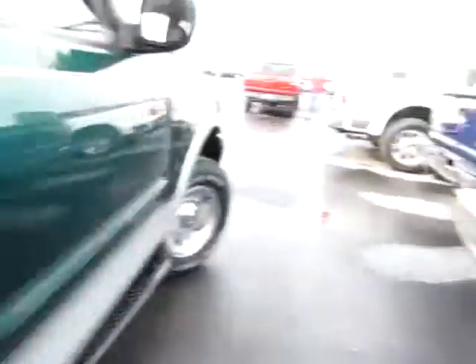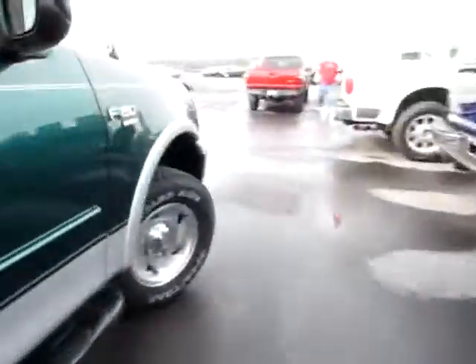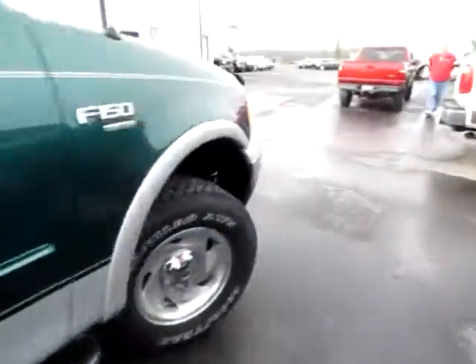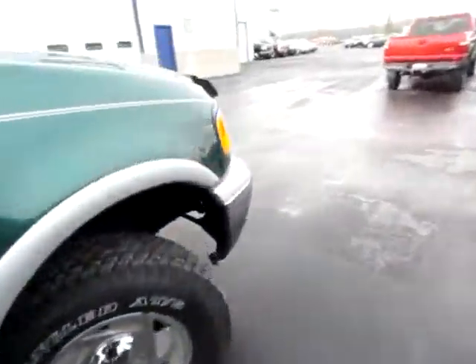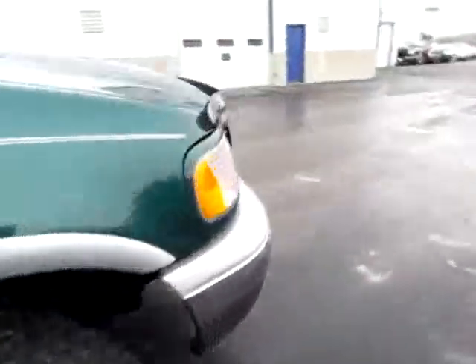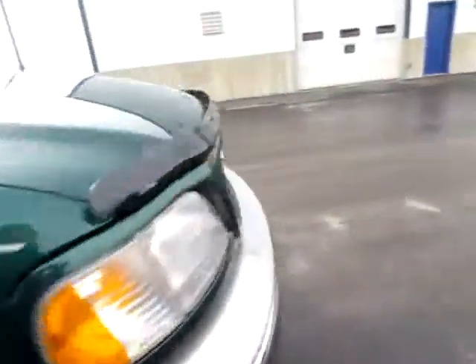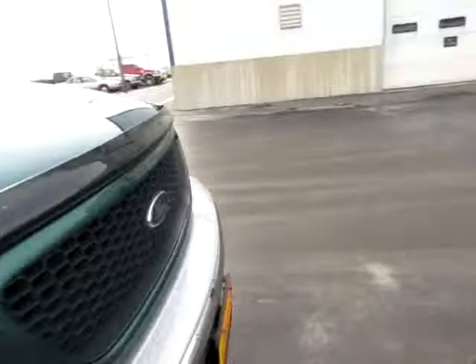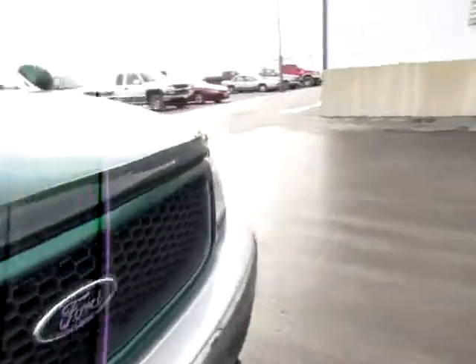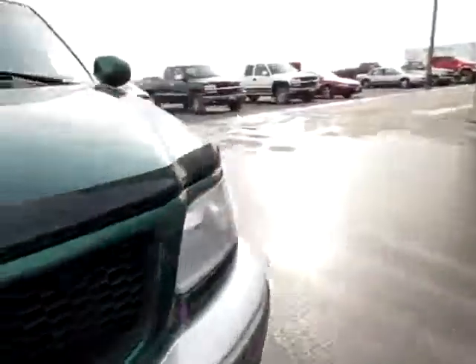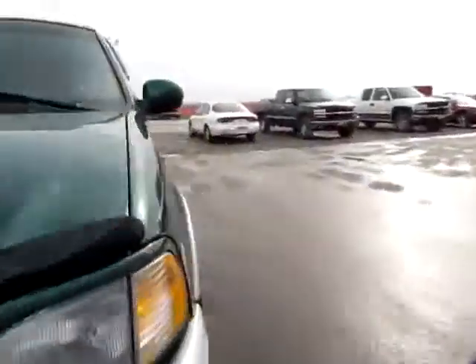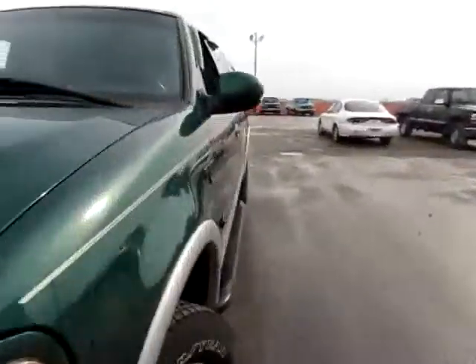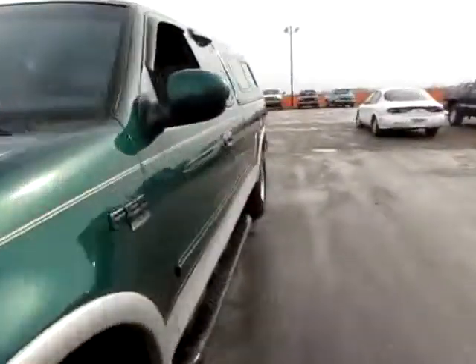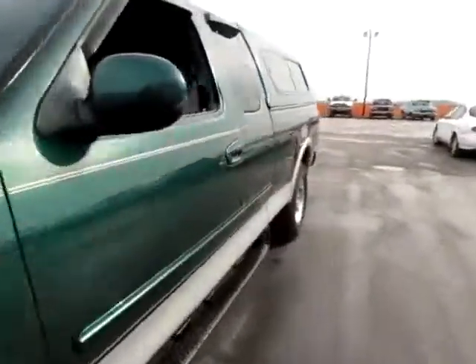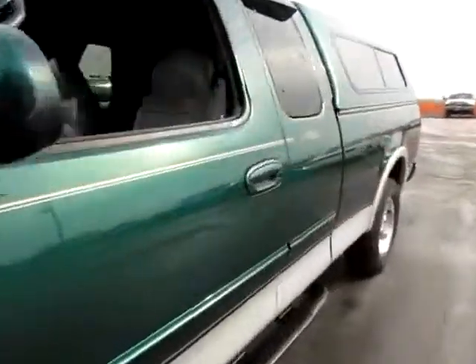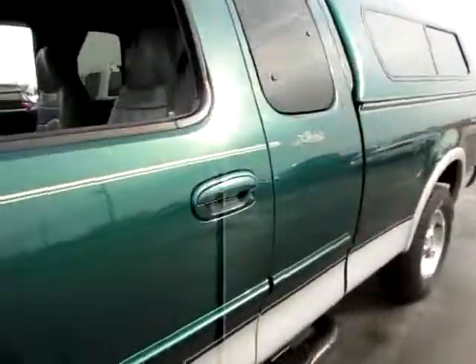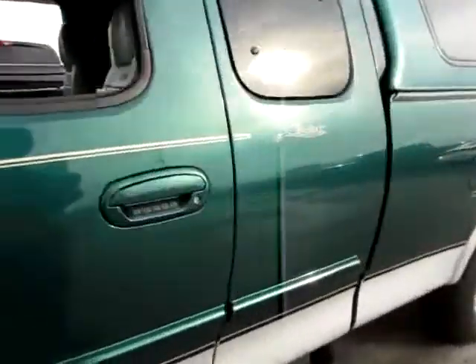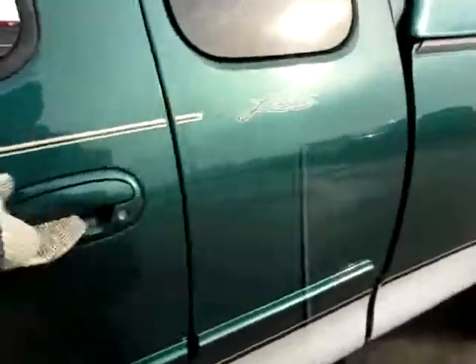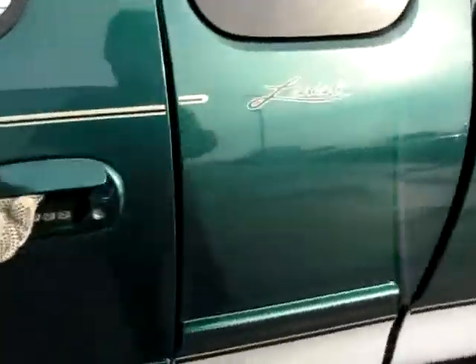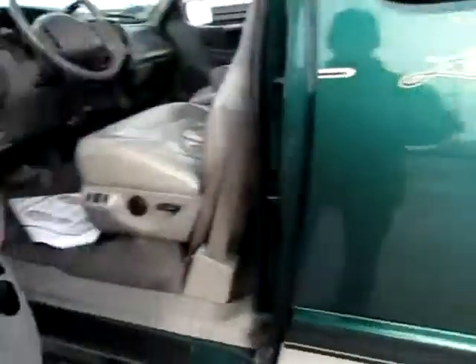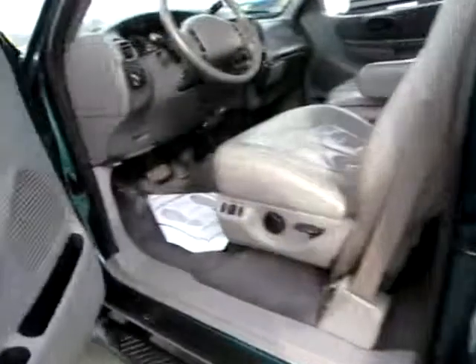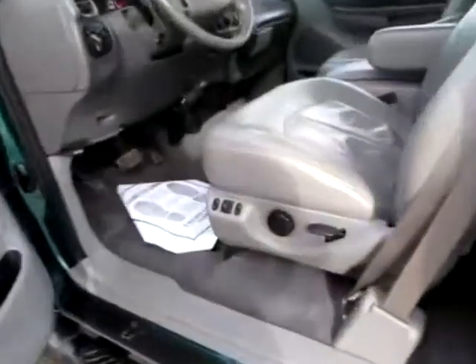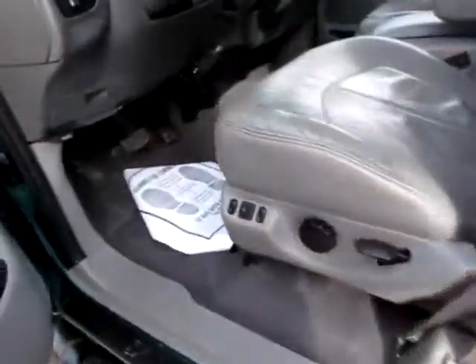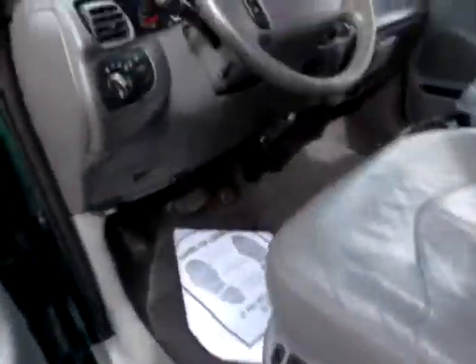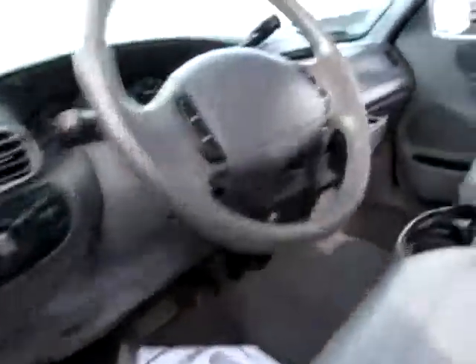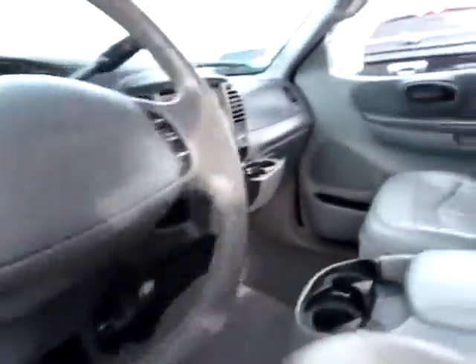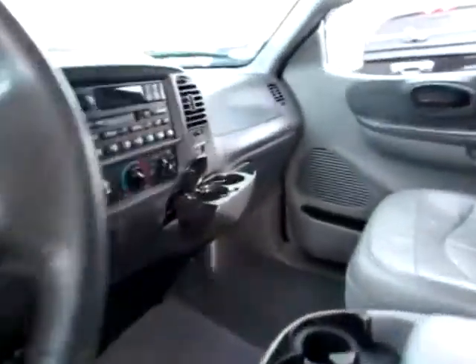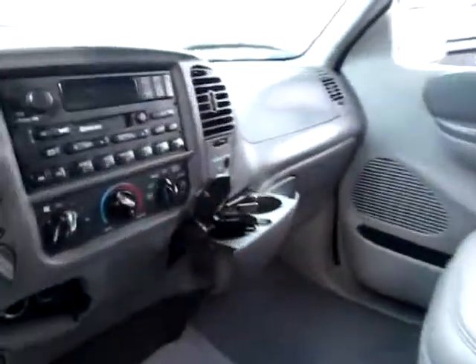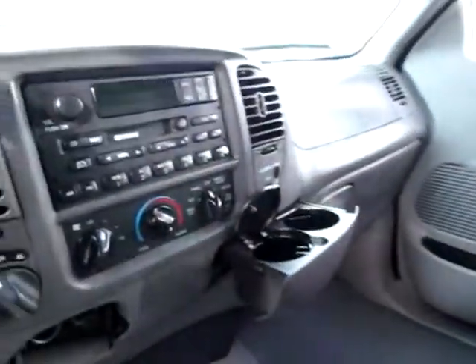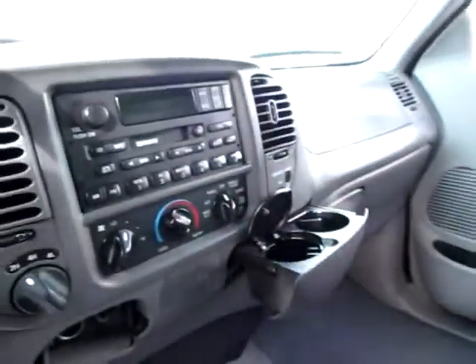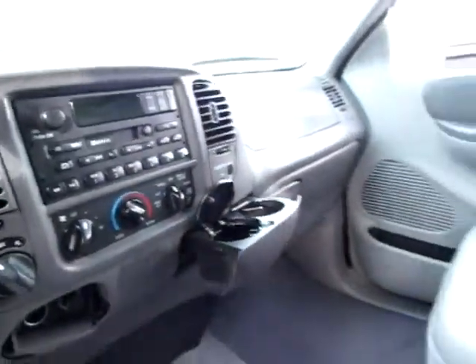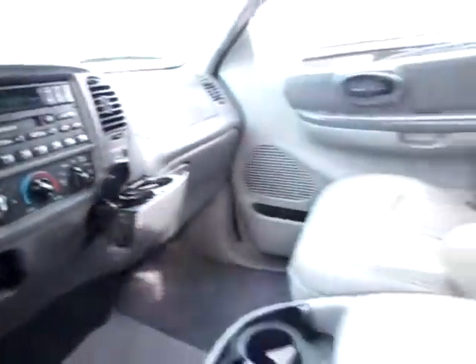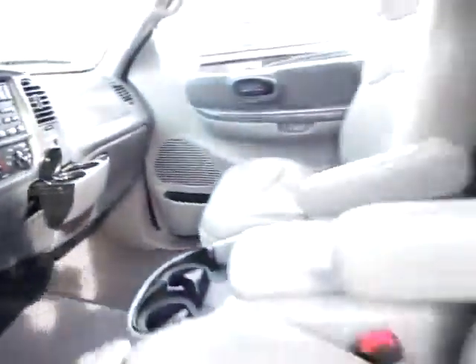Let's have a look around at the driver's side where you will be most of the time. Notice the keyless entry, power seating. Everything's here and ready to go on this Ford F-150.